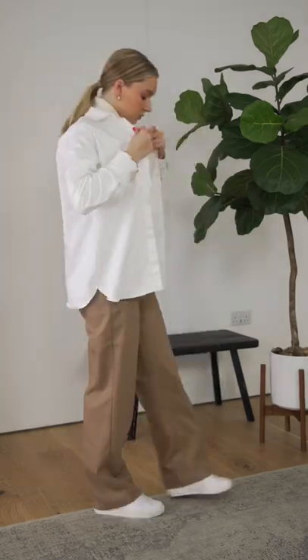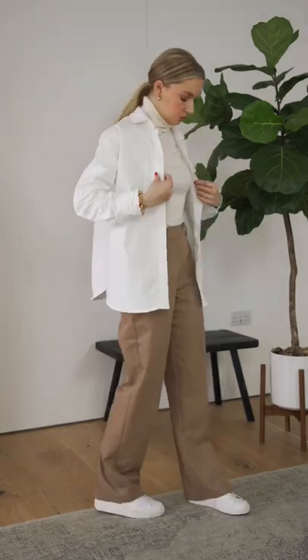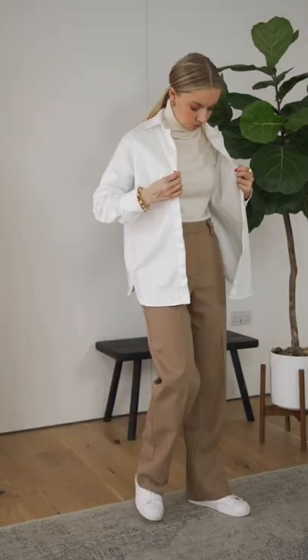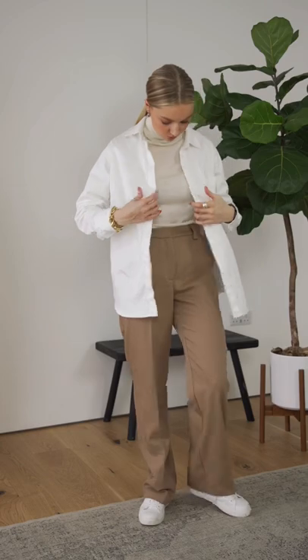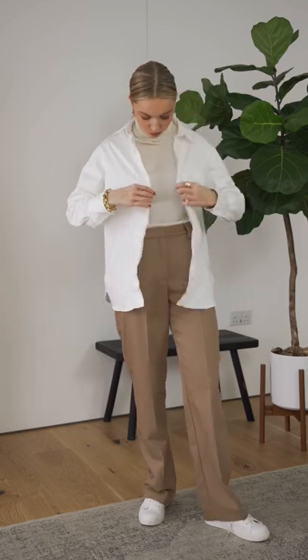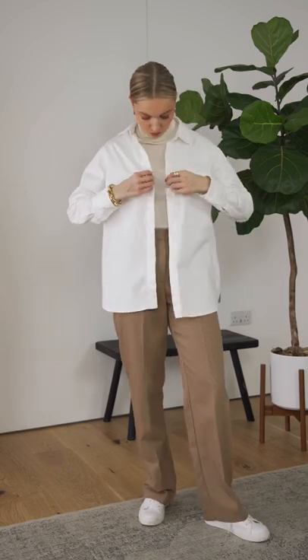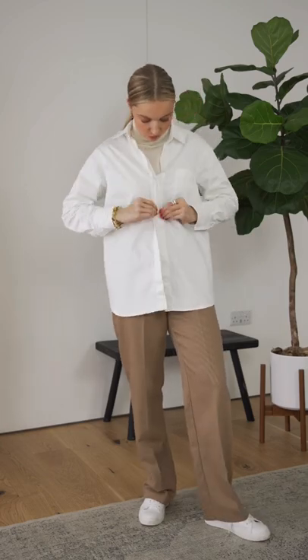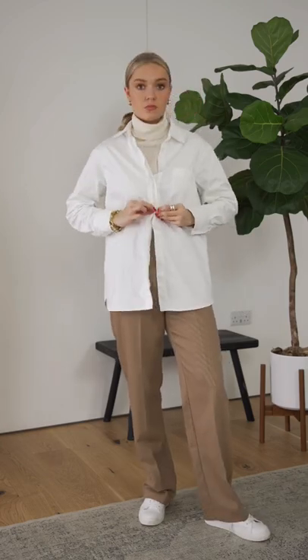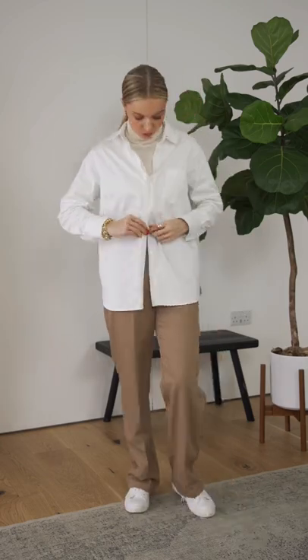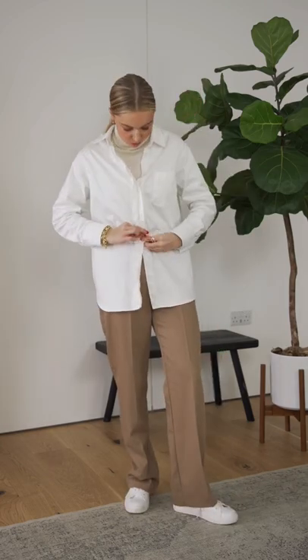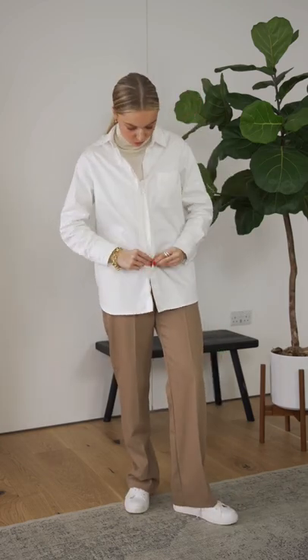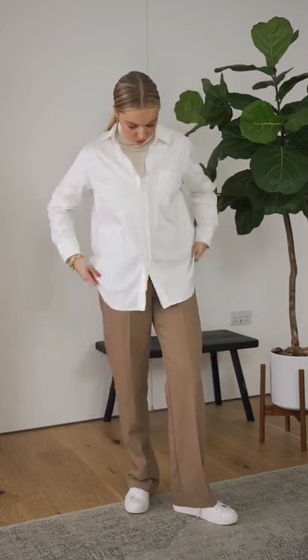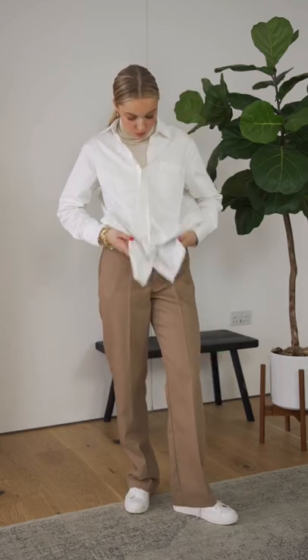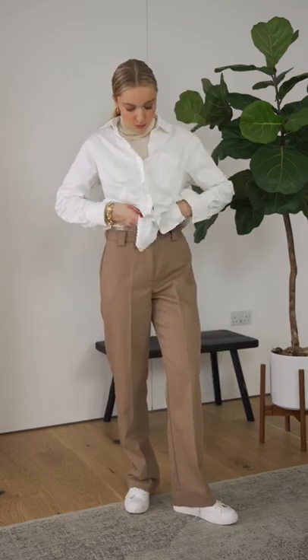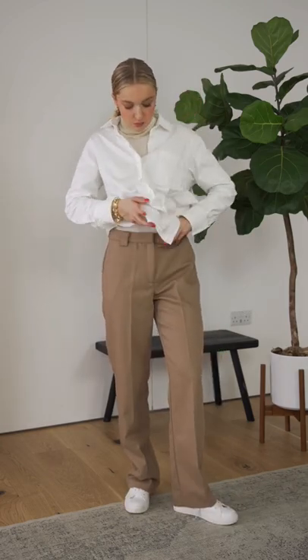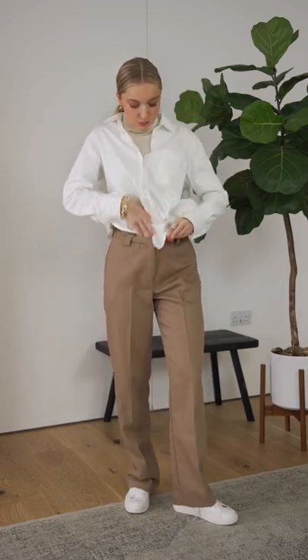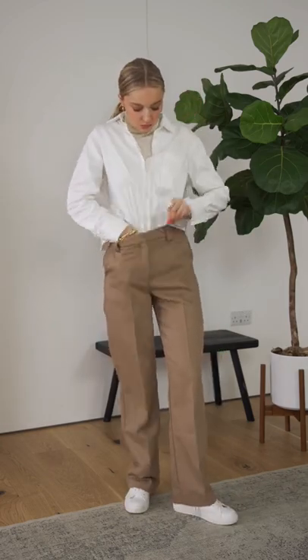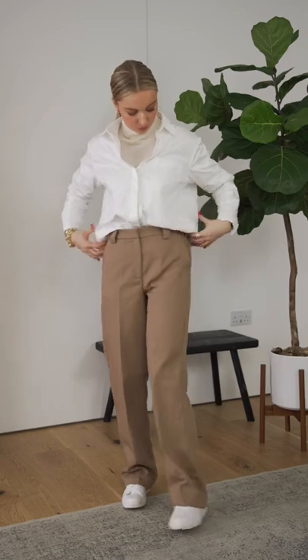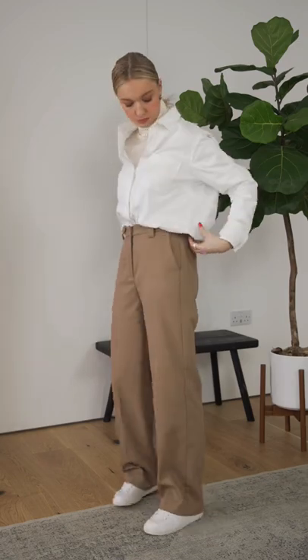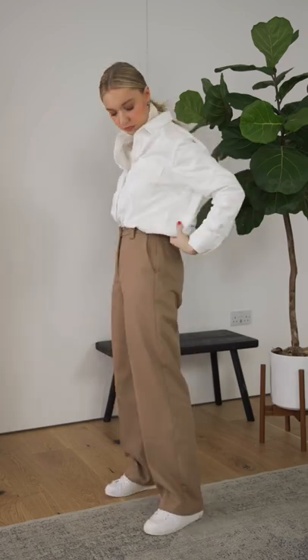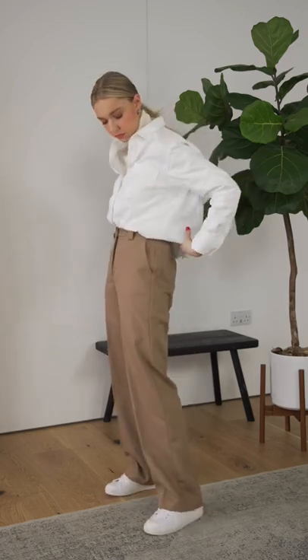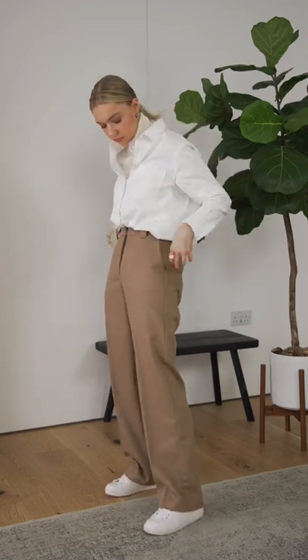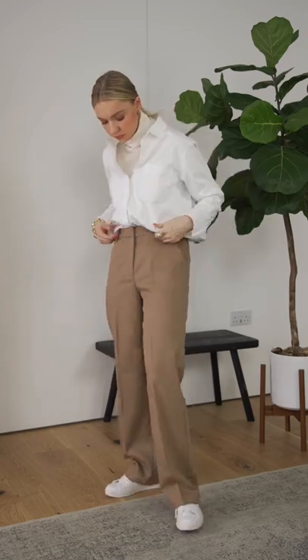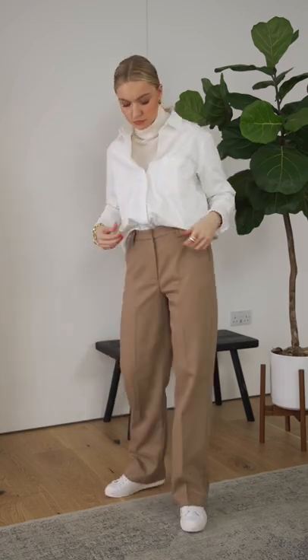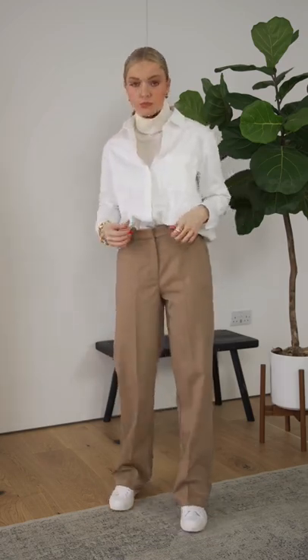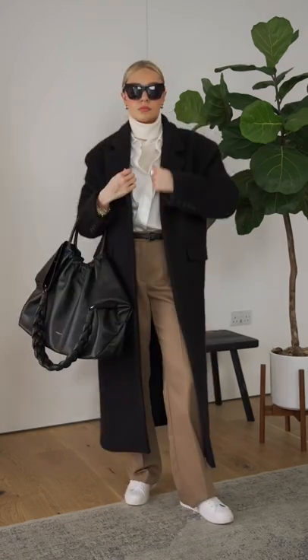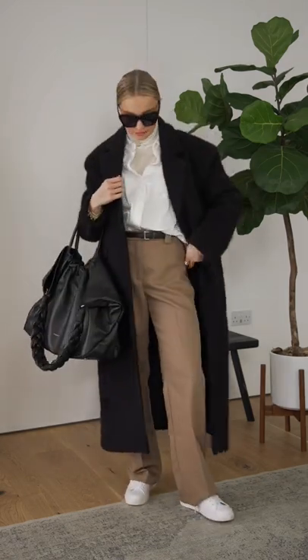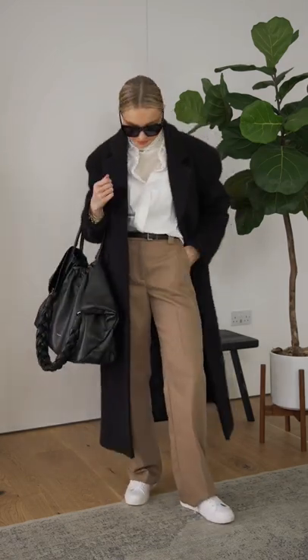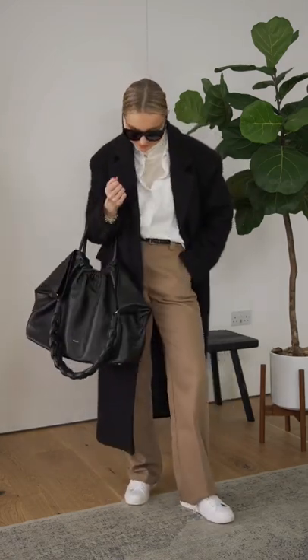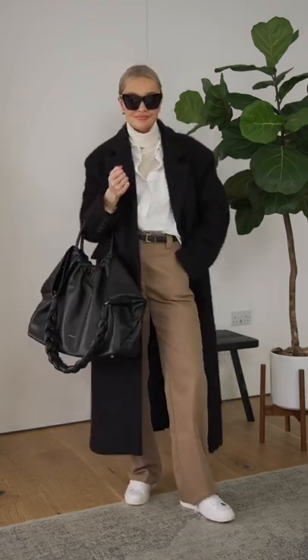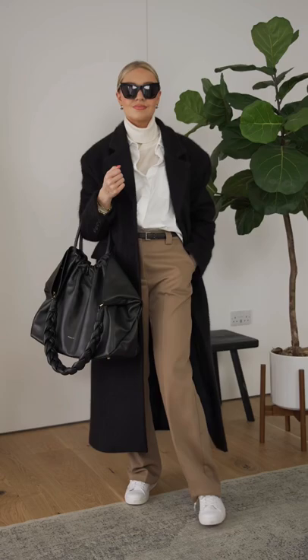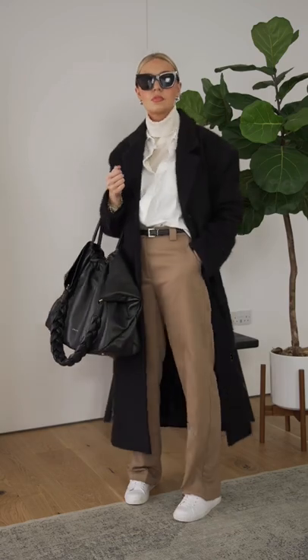A white shirt is of course the perfect workwear piece. Make it more wearable for winter by adding a fine polo neck jumper underneath. French tuck your shirt so you don't have lots of billowing fabric and finish off with some accessories.